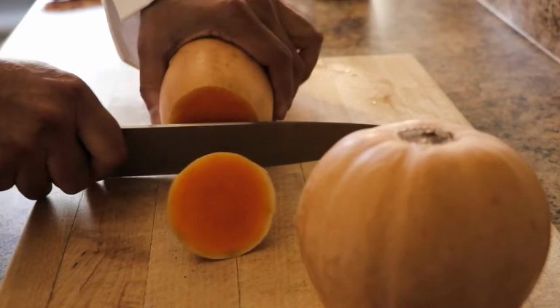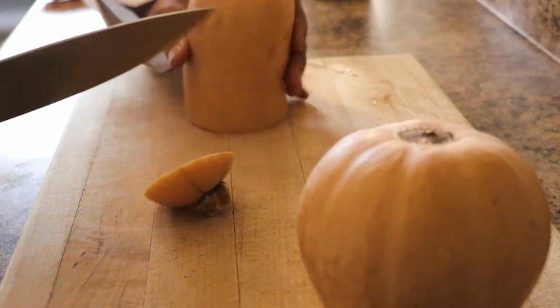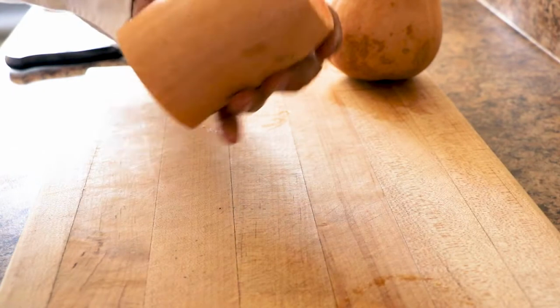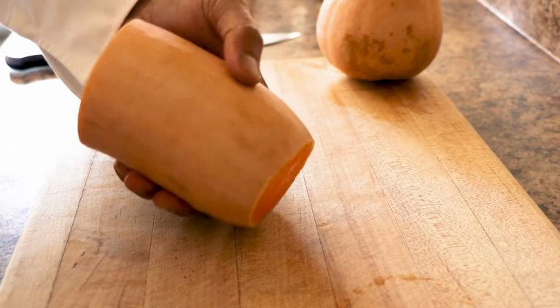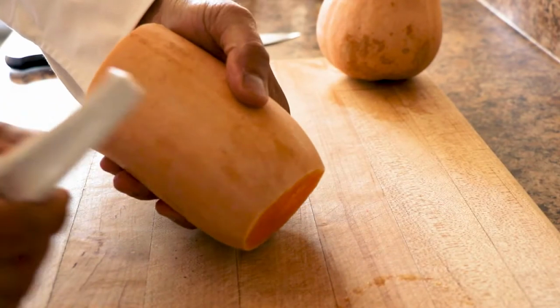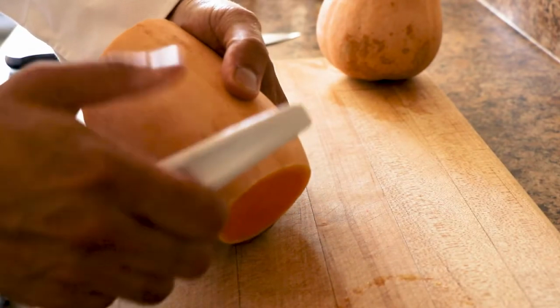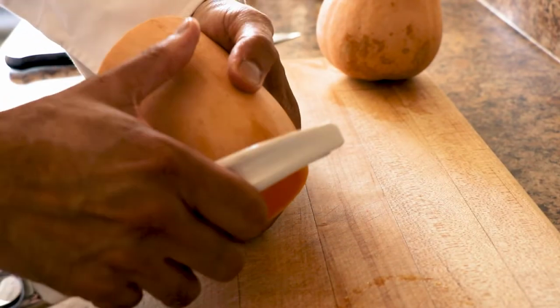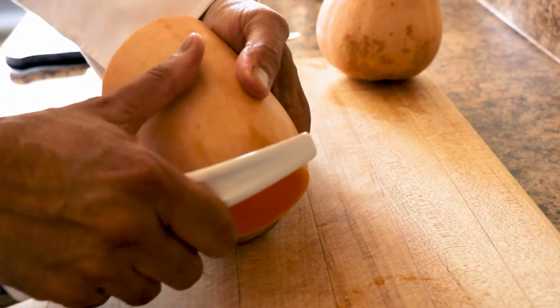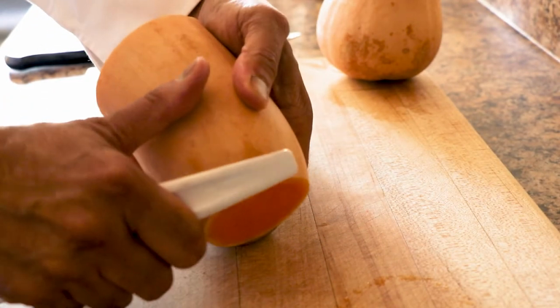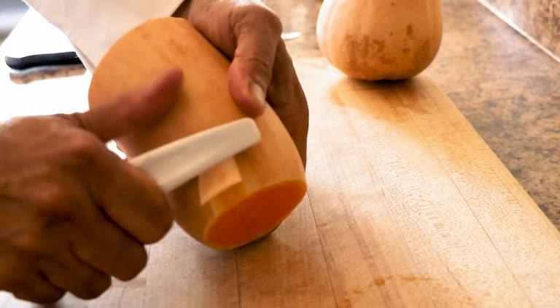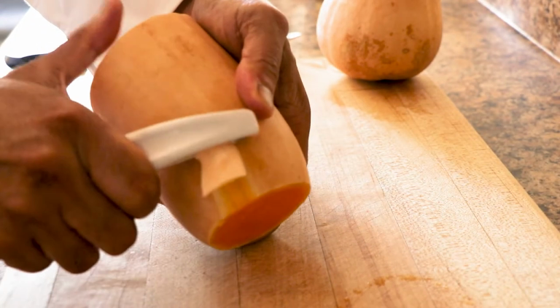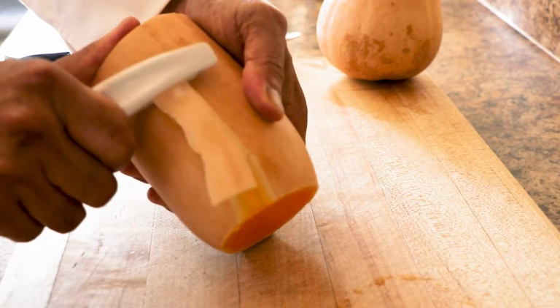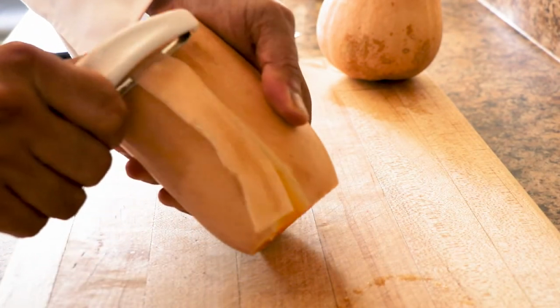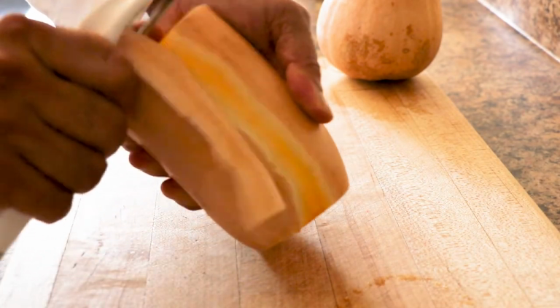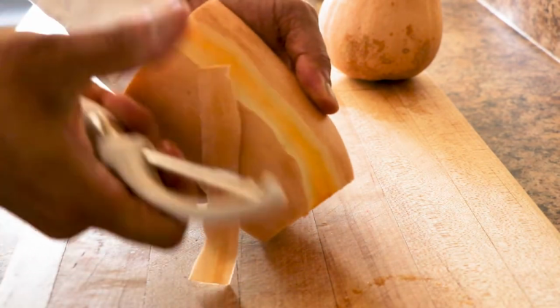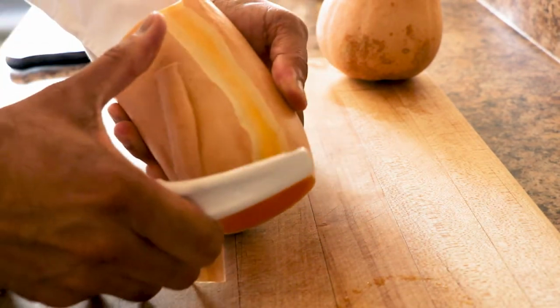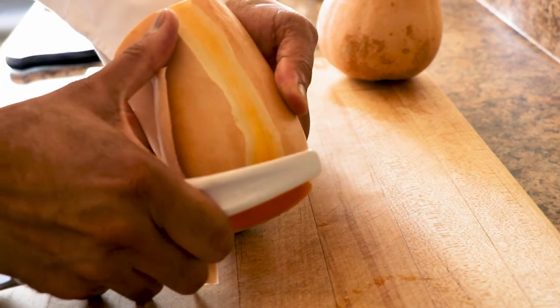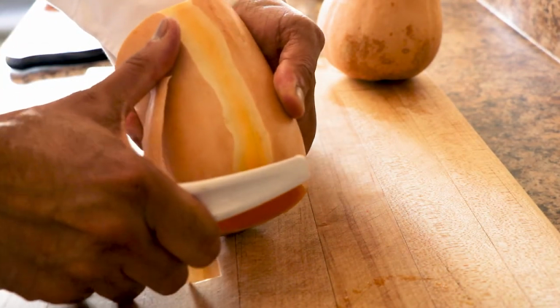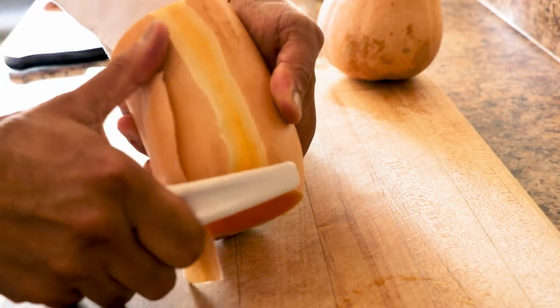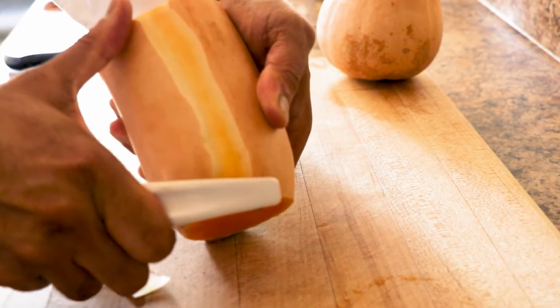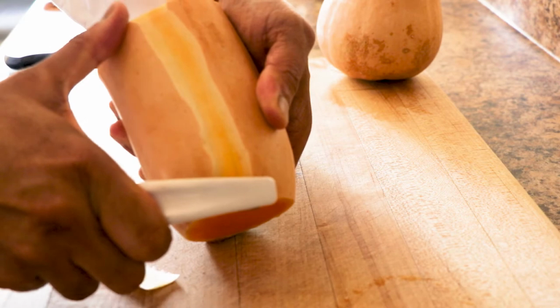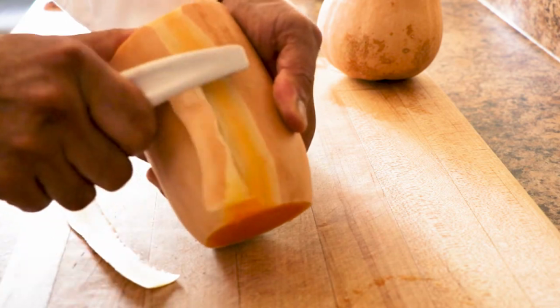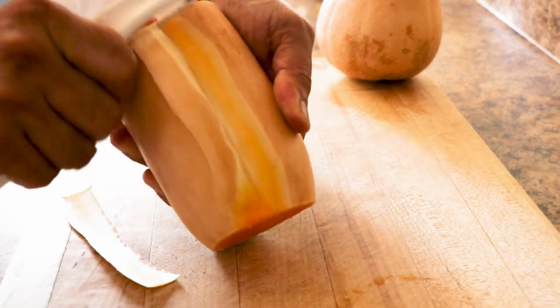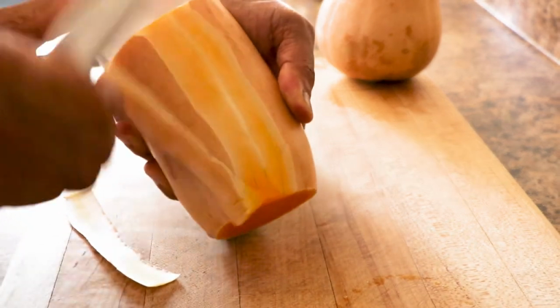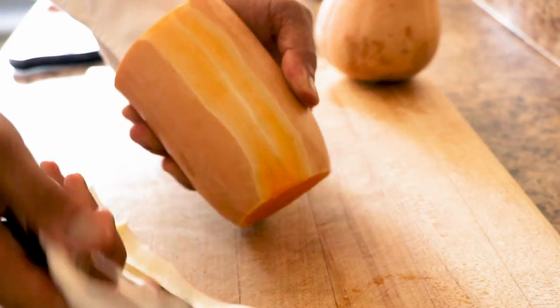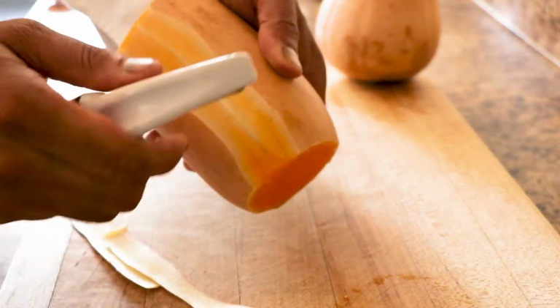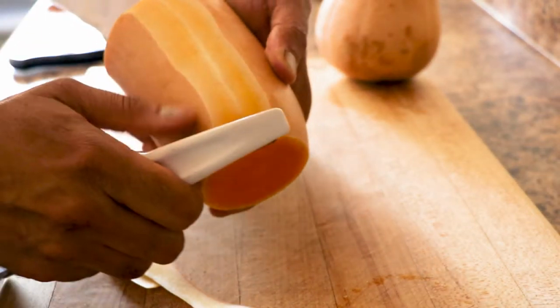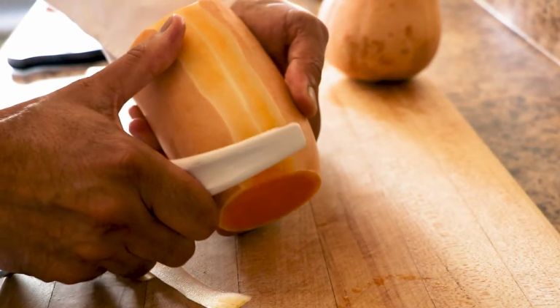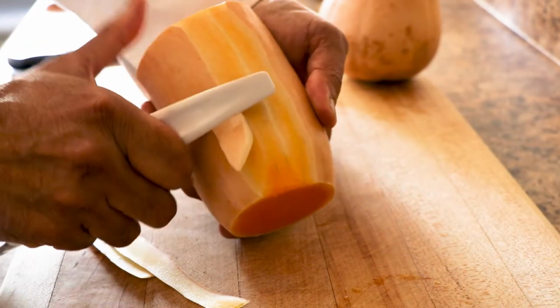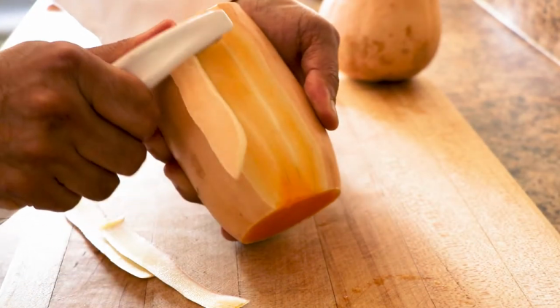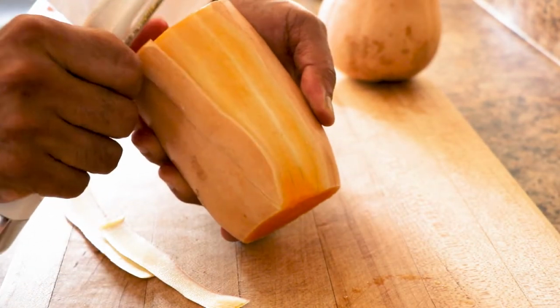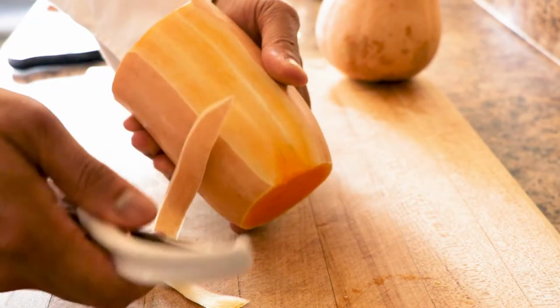In winter it tends to lose its sweetness, so make sure you make it only between the months of September to November, and then just leave it.